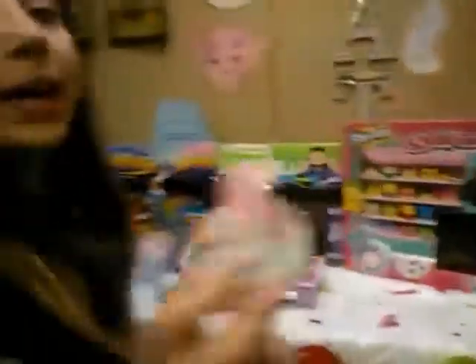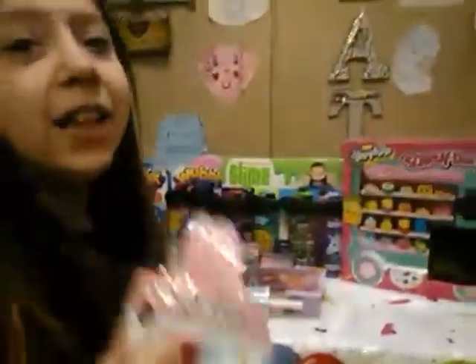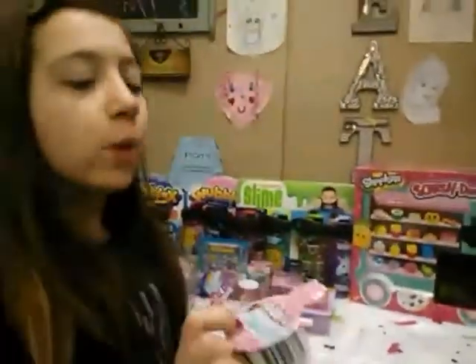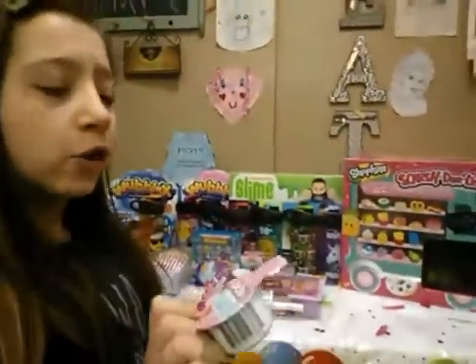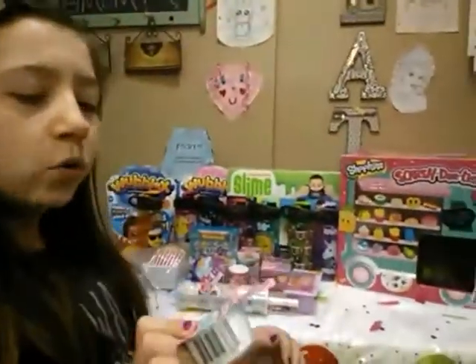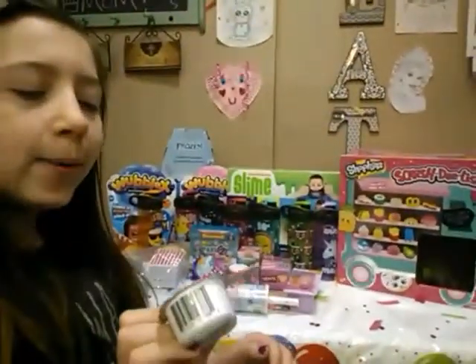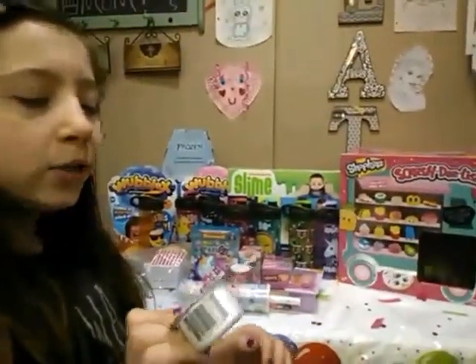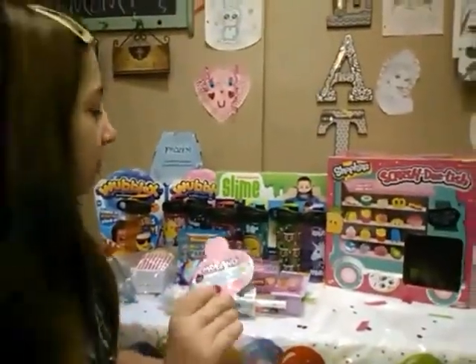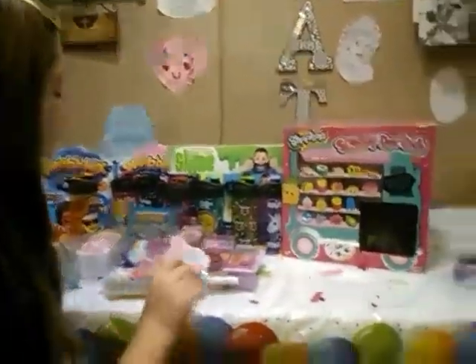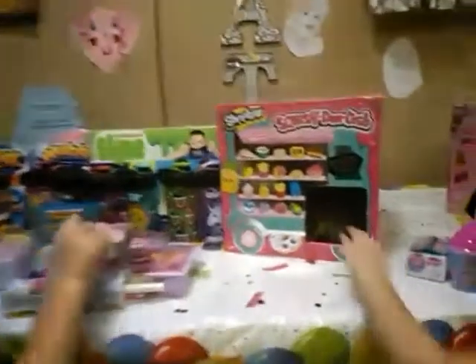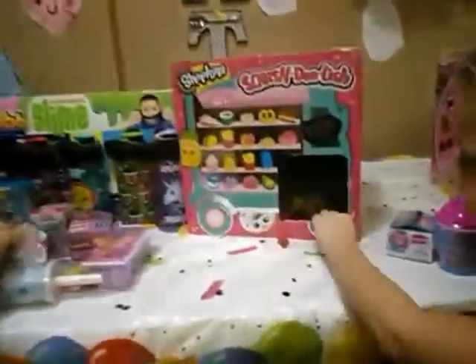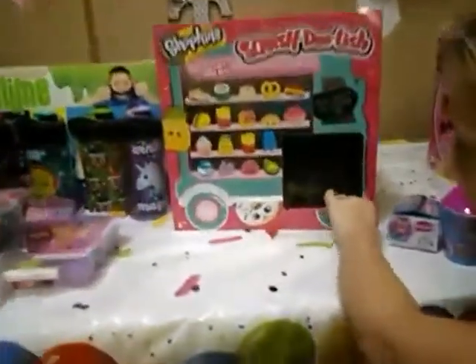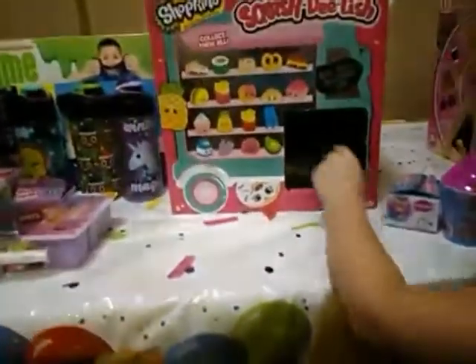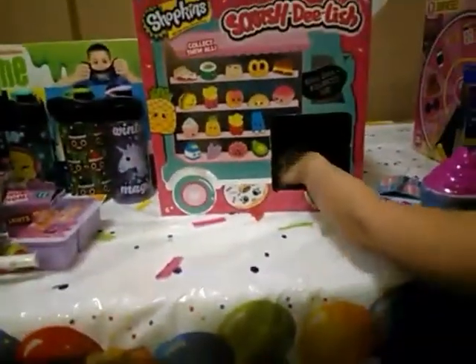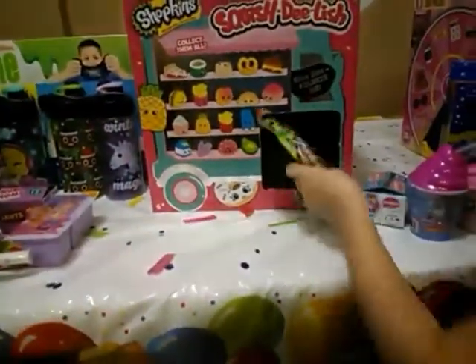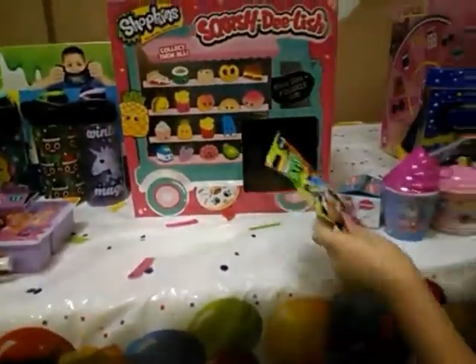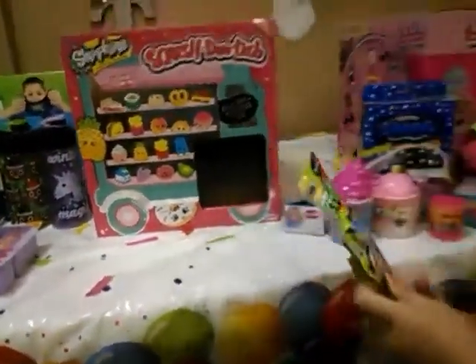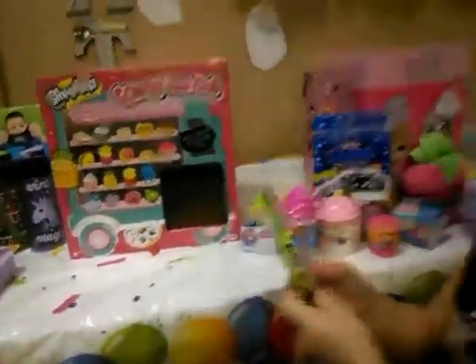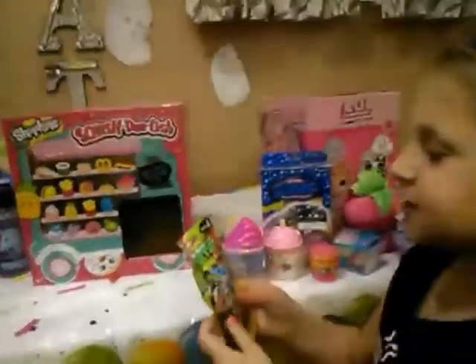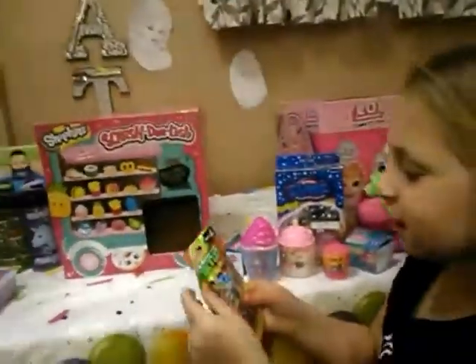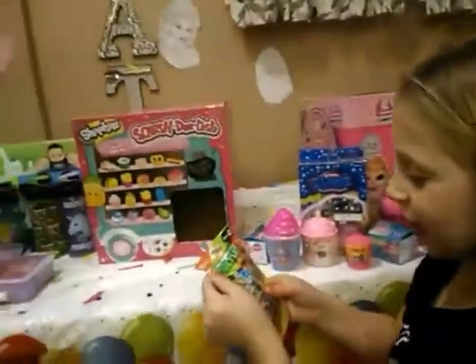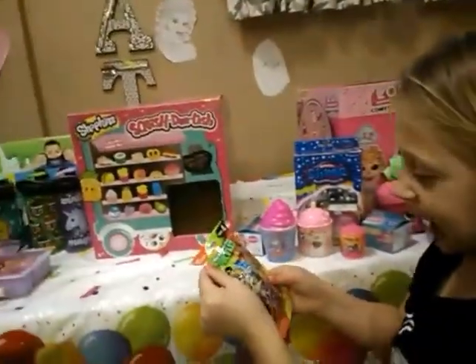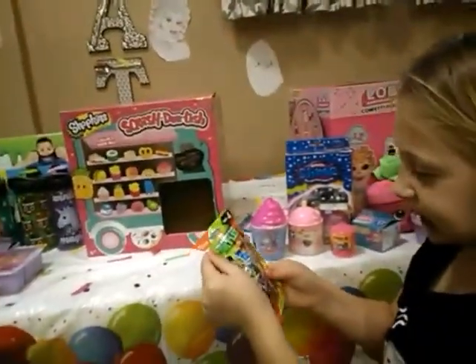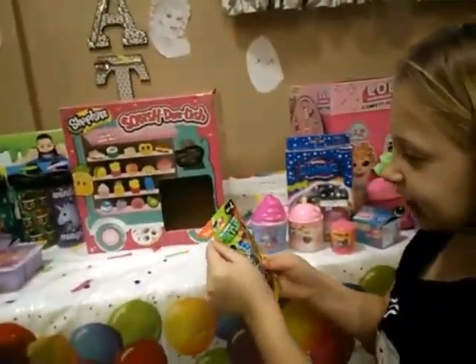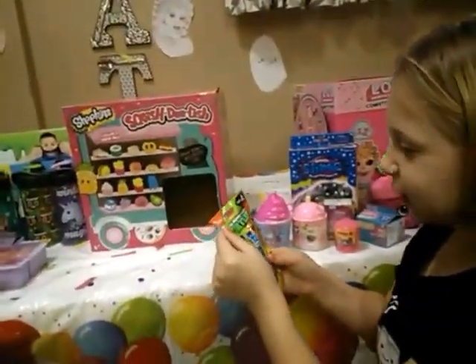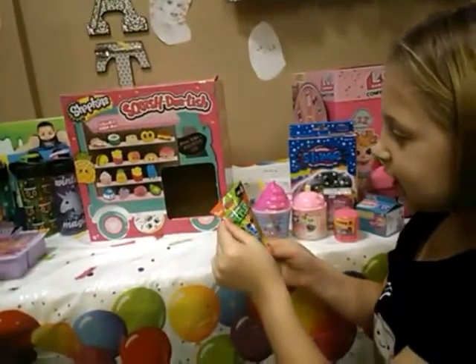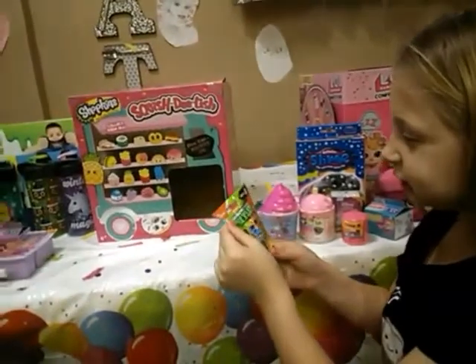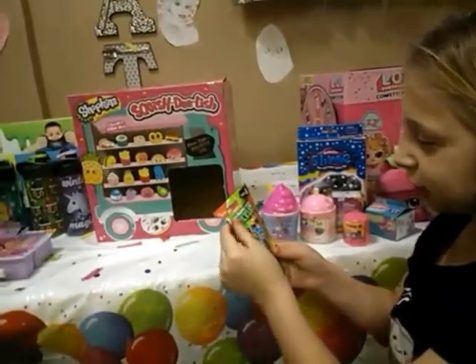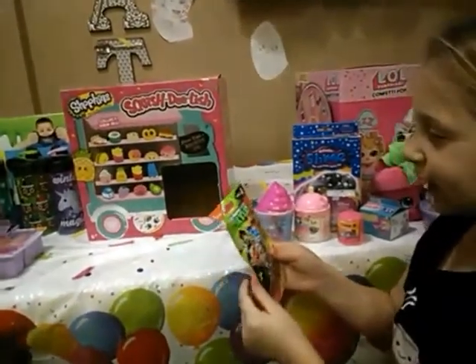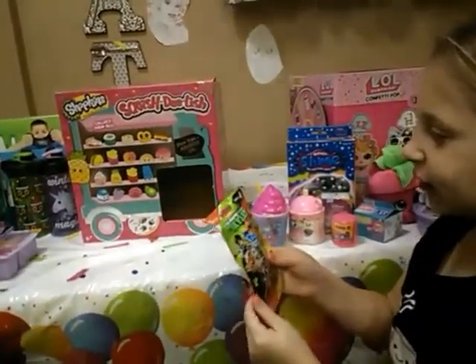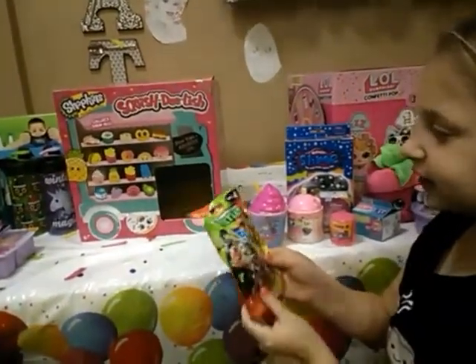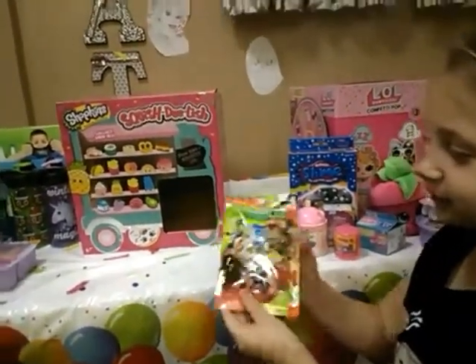Oh, we got another one of those Moolang Best Friend Charms, Series 1. And we got another blind bag — it's like a little Ninja Turtle thing, I think.